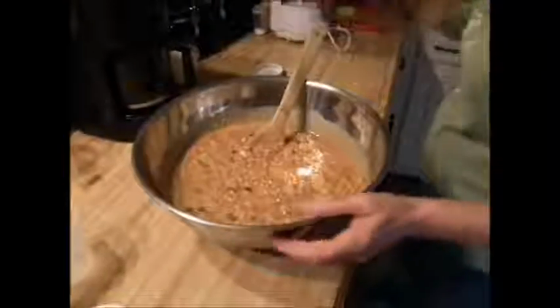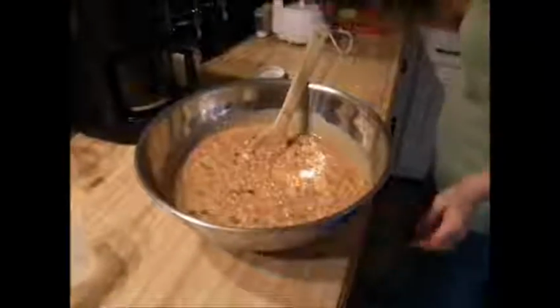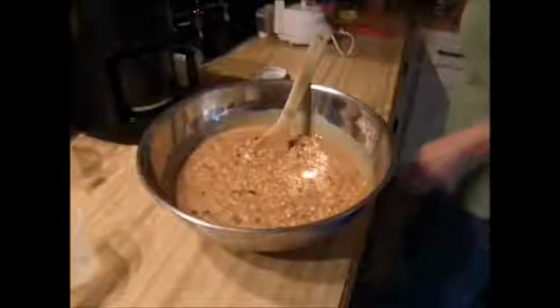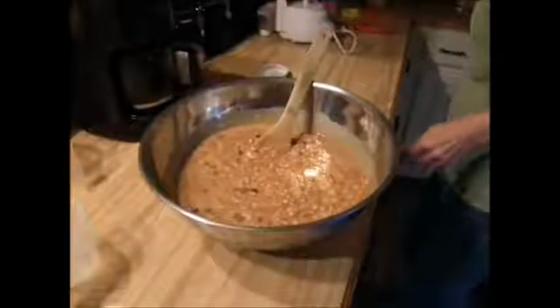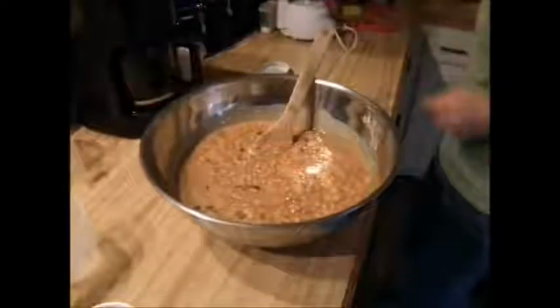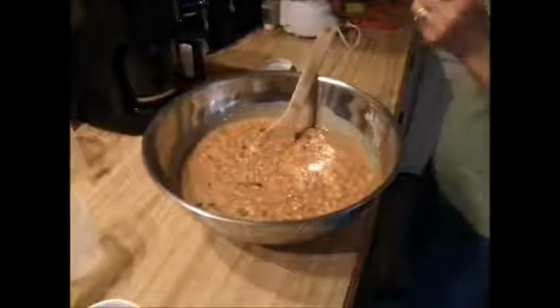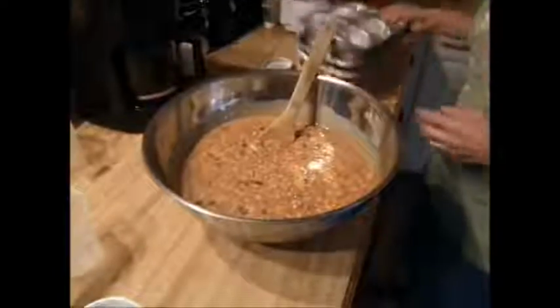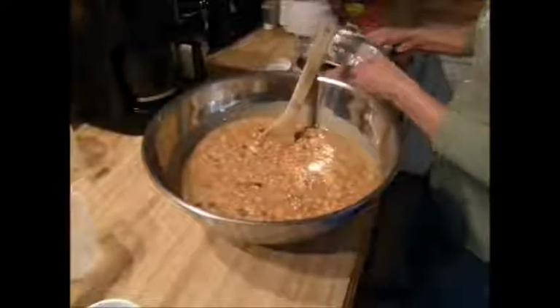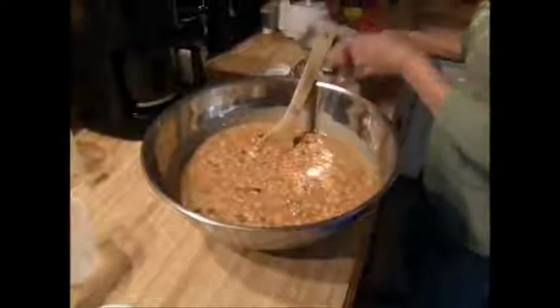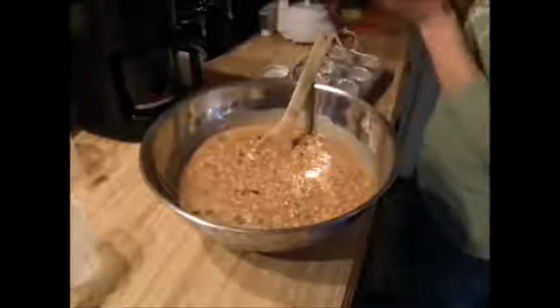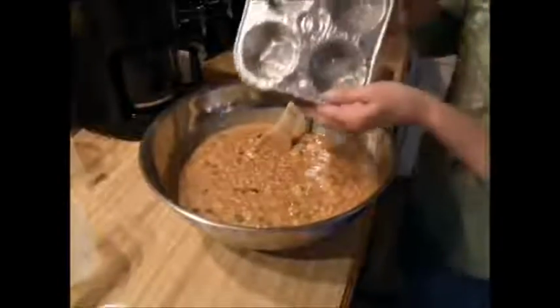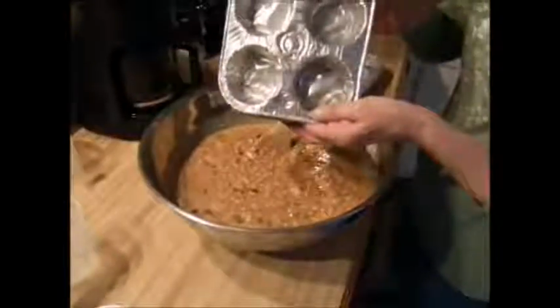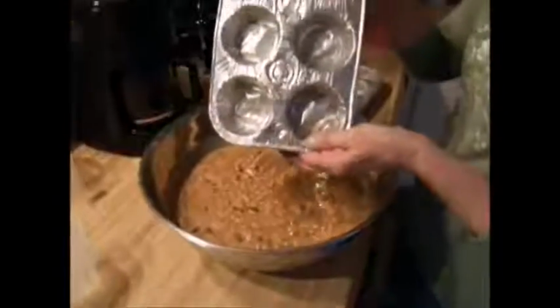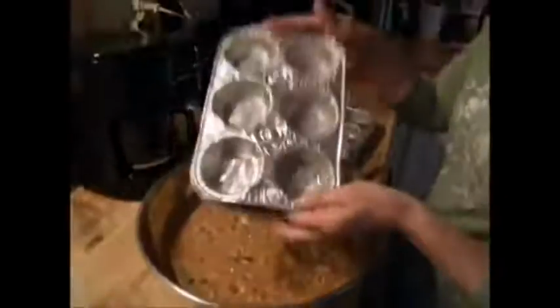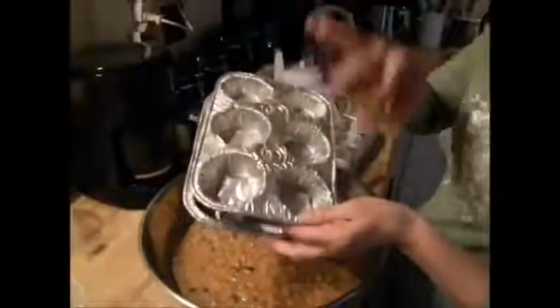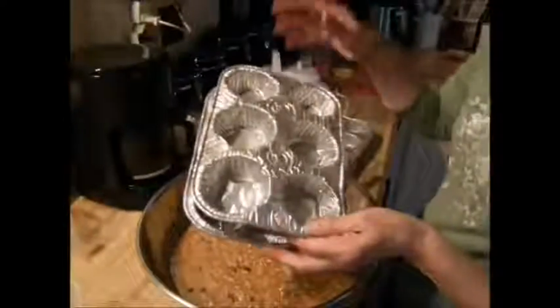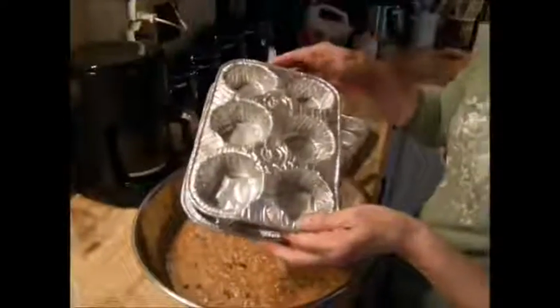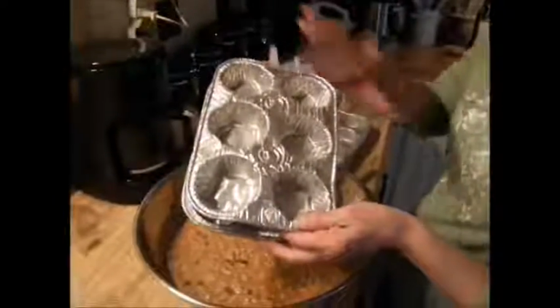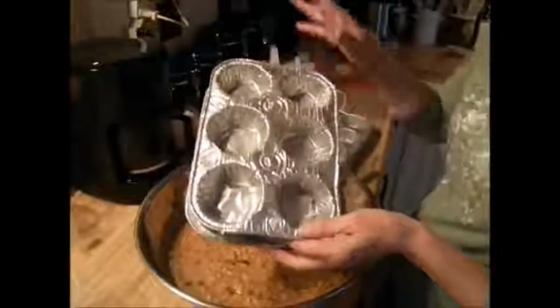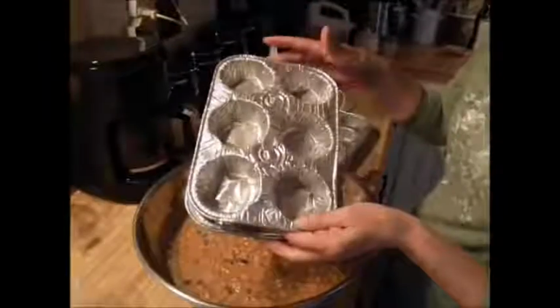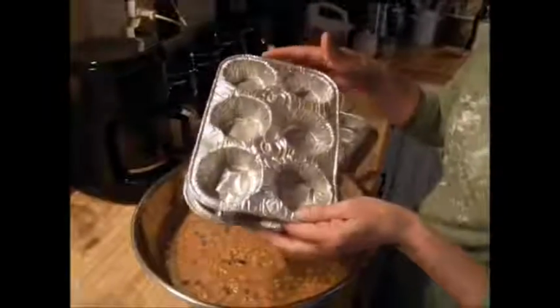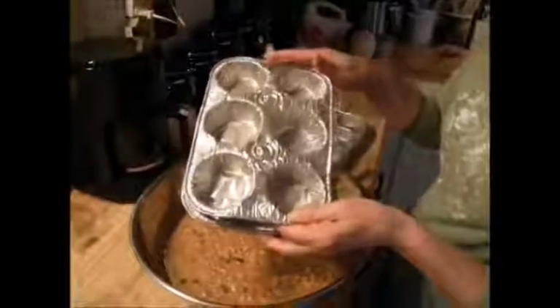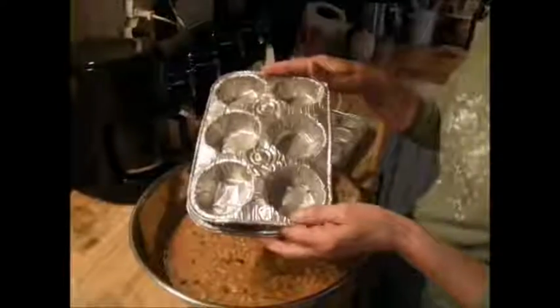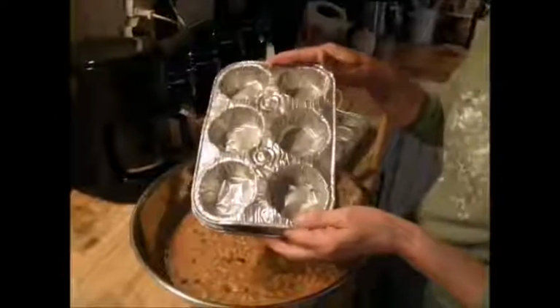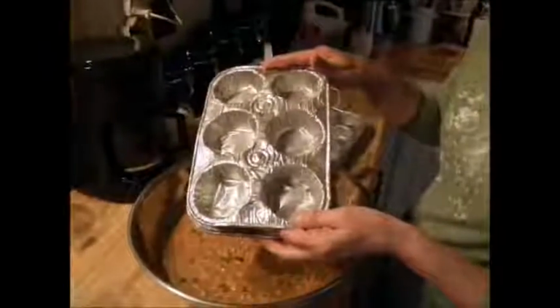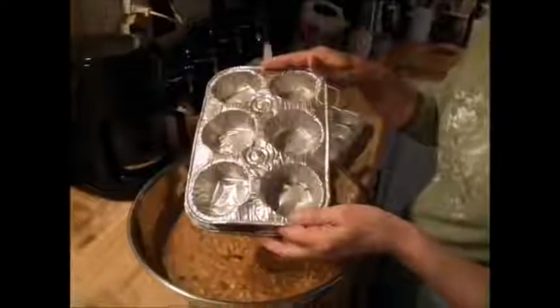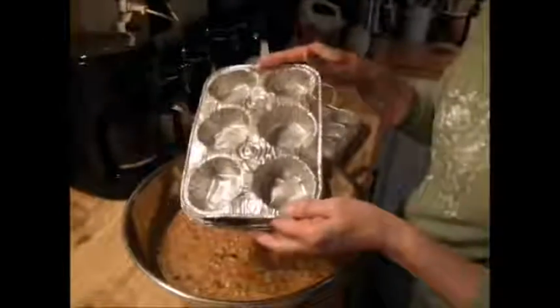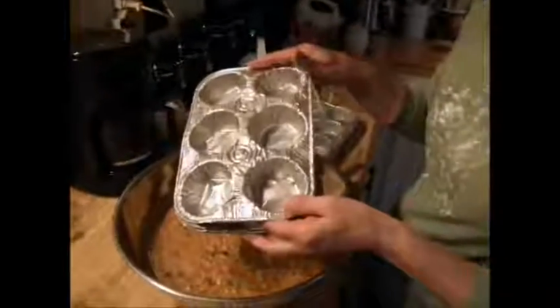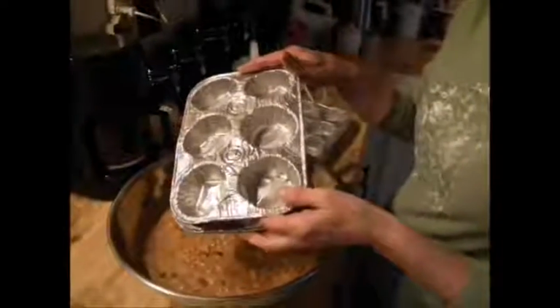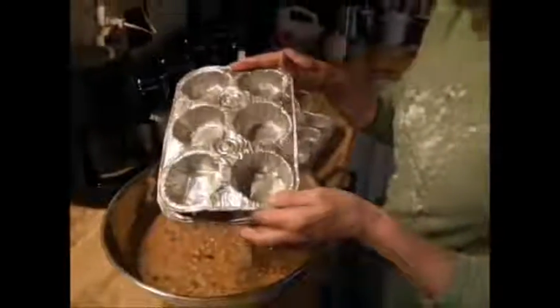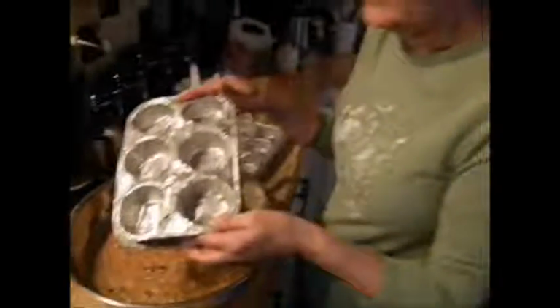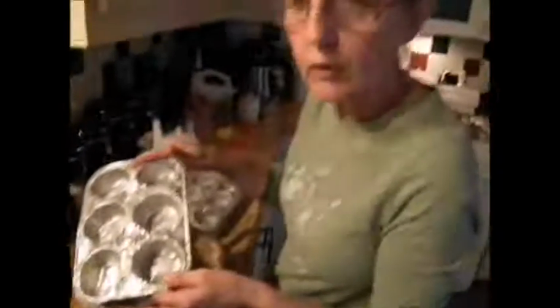Then get some foil muffin pans. Pour it in — you don't have to spray them. Put them in the freezer or the refrigerator and let them get hard. And there you go.